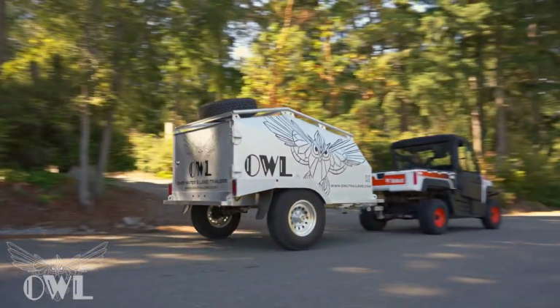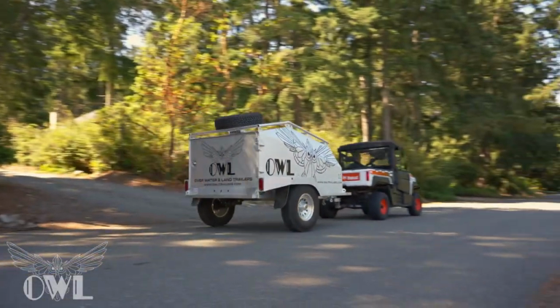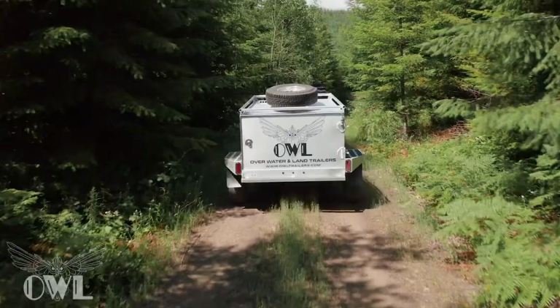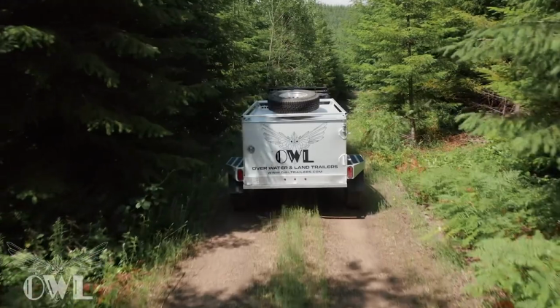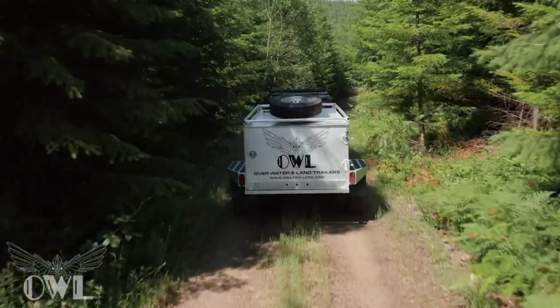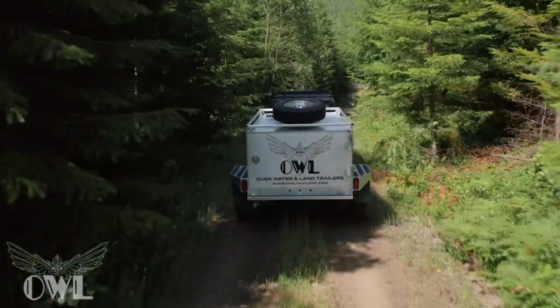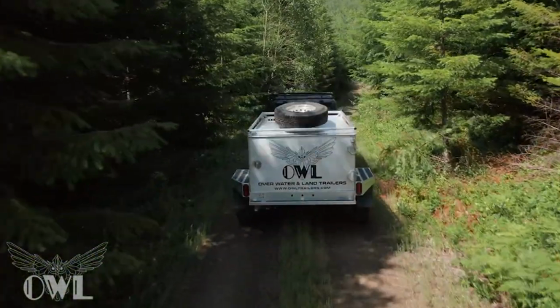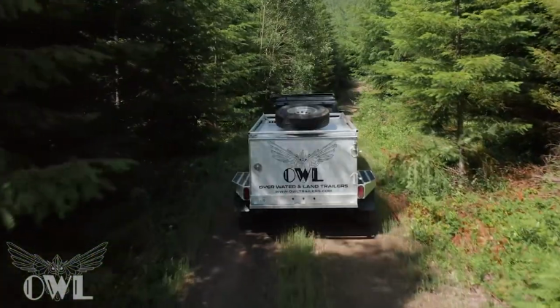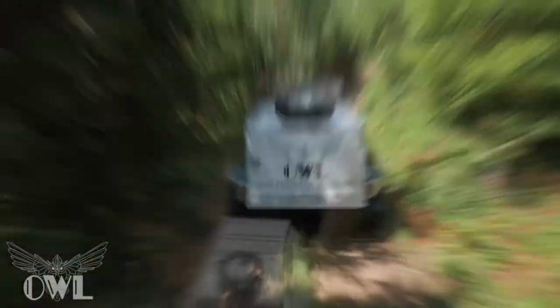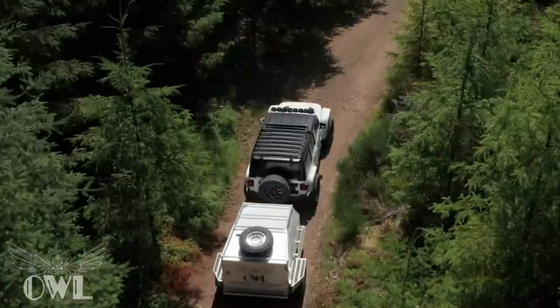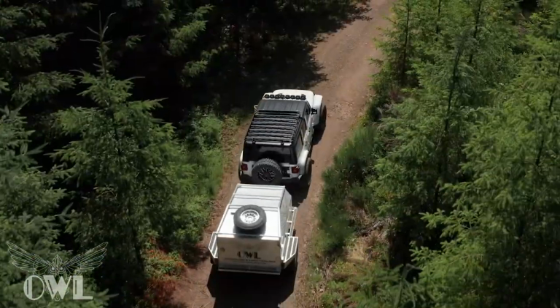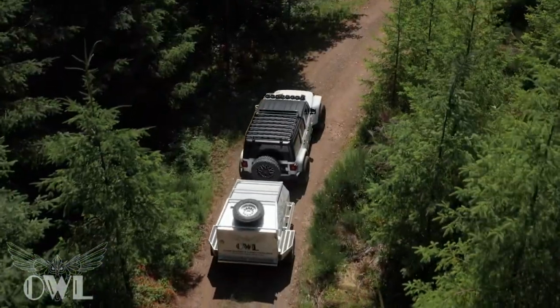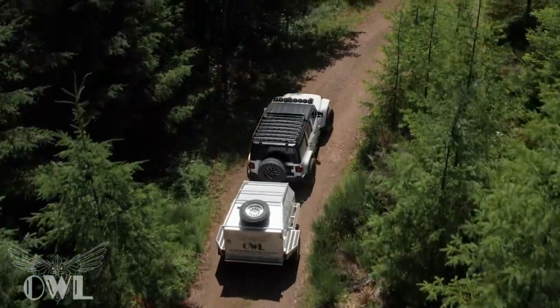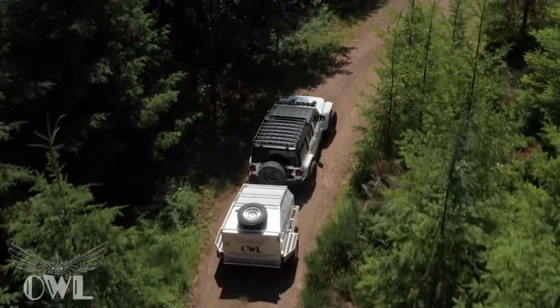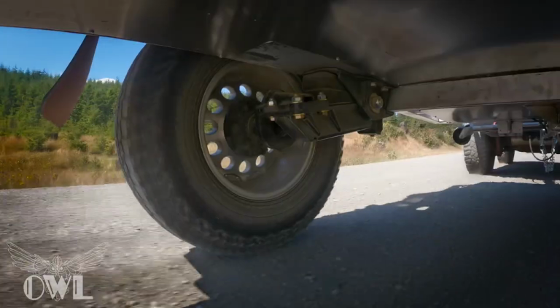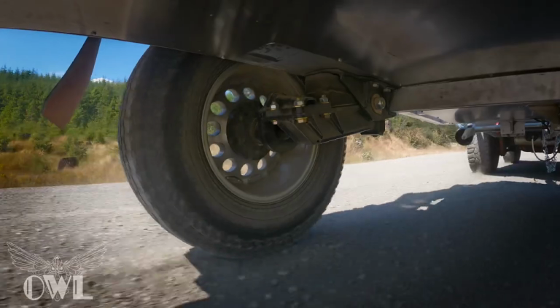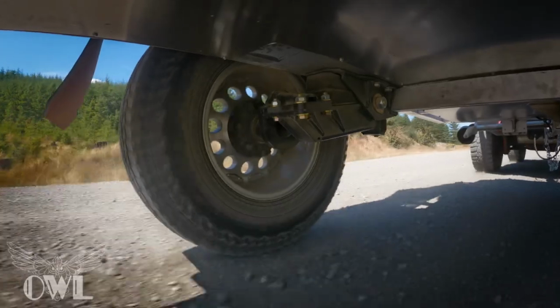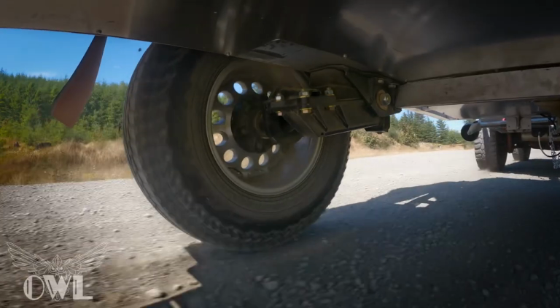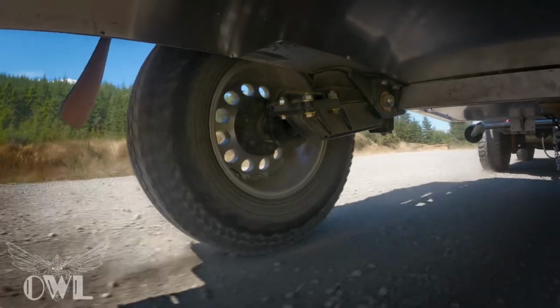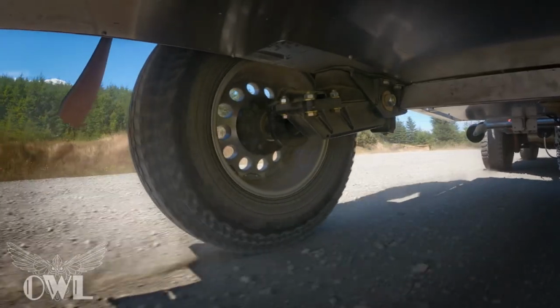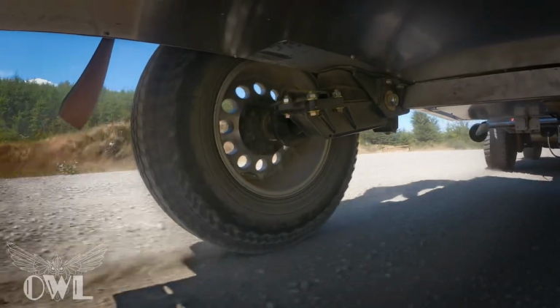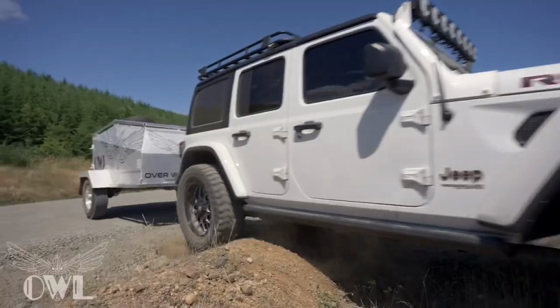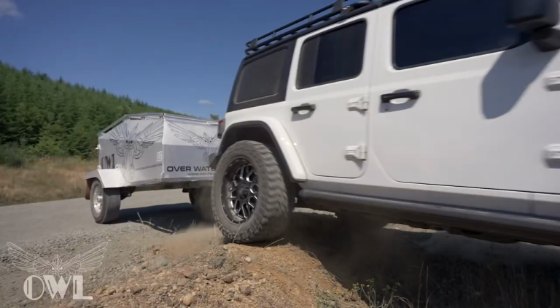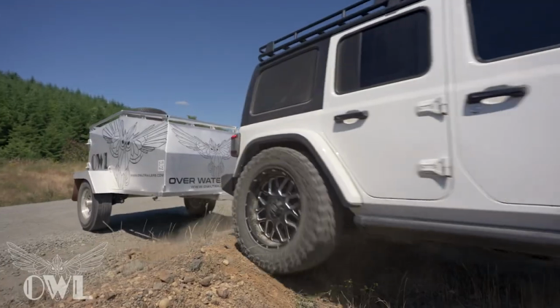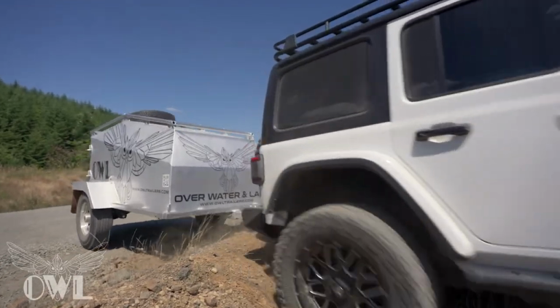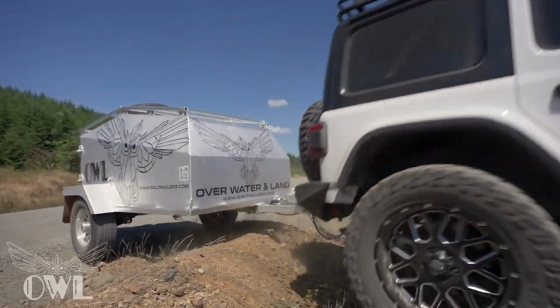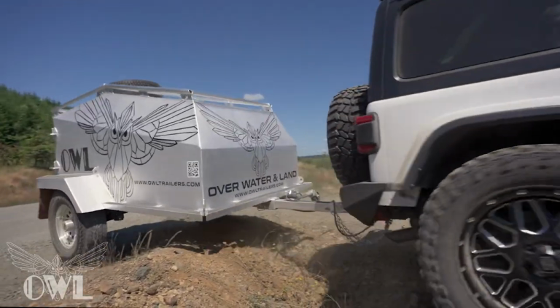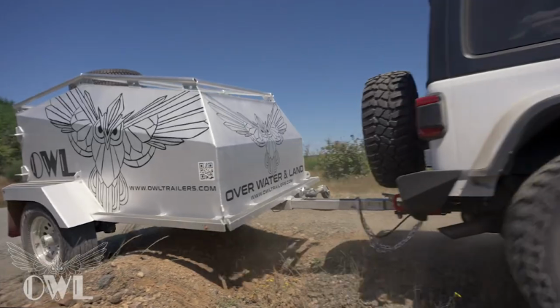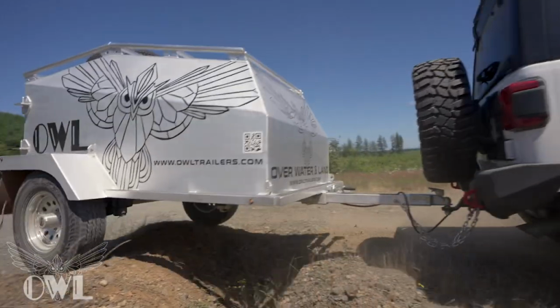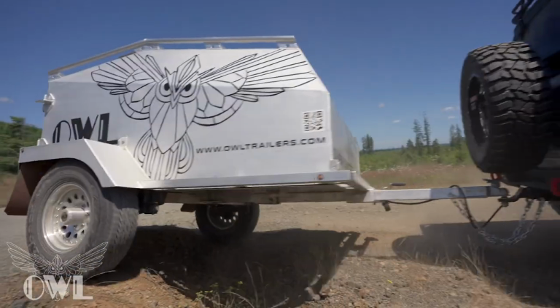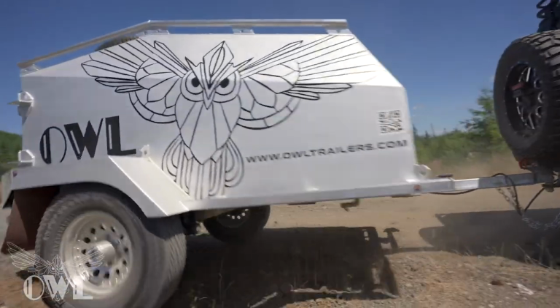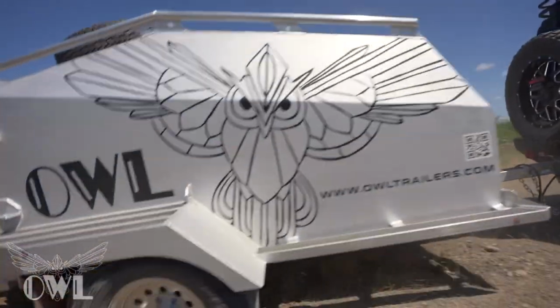The fully welded box-tube aluminum frame offers a one-ton payload and is supported by Timbren axles rated up to 3,500 pounds, accommodating up to 32-inch tires with one of the highest ground clearances on the market today.